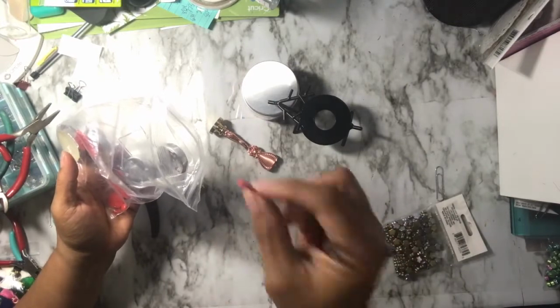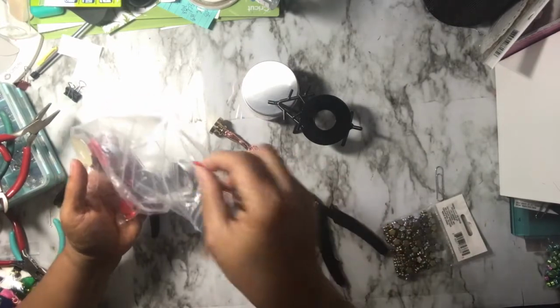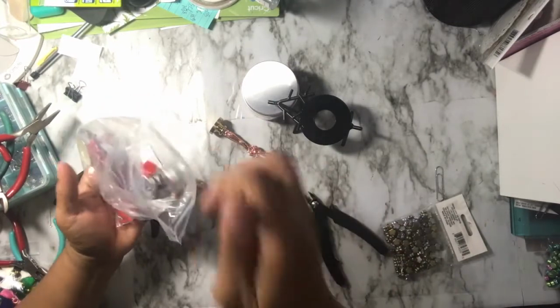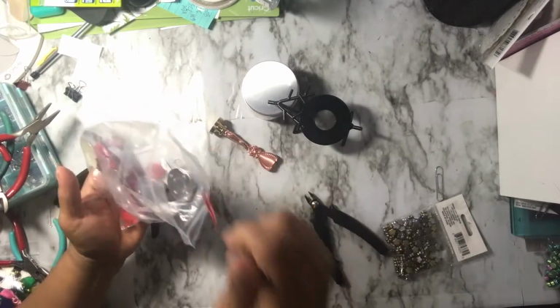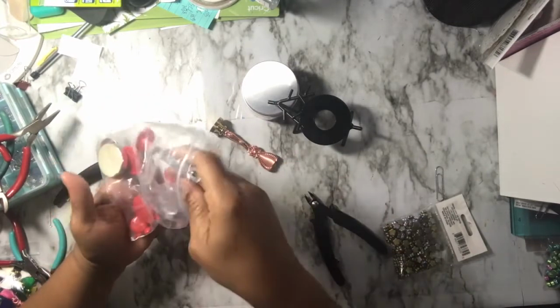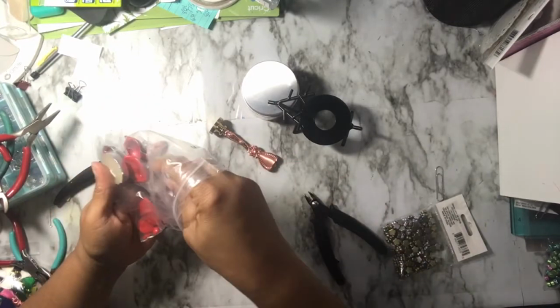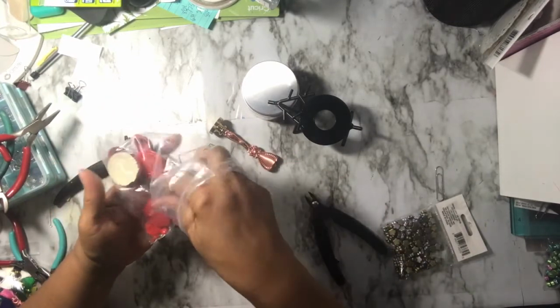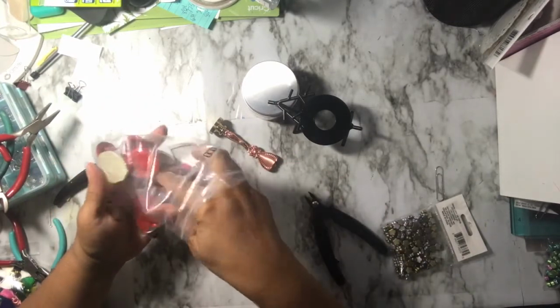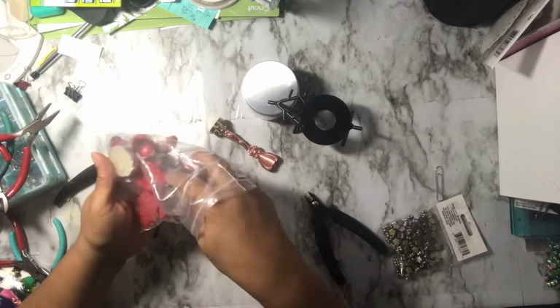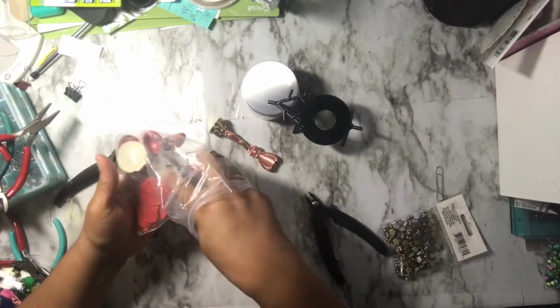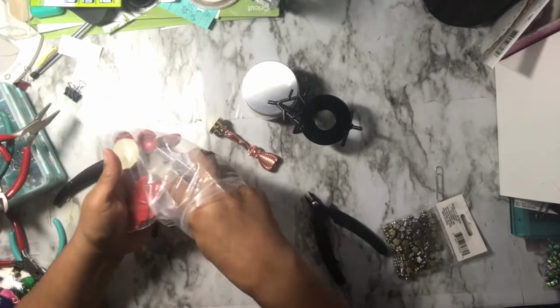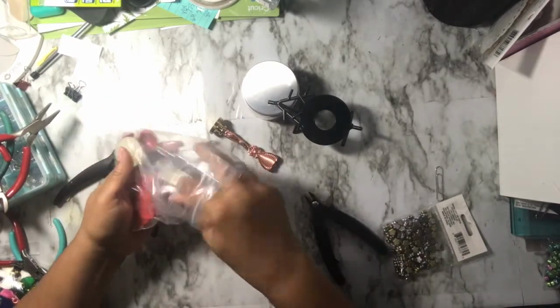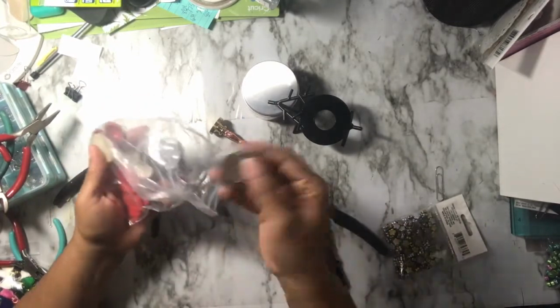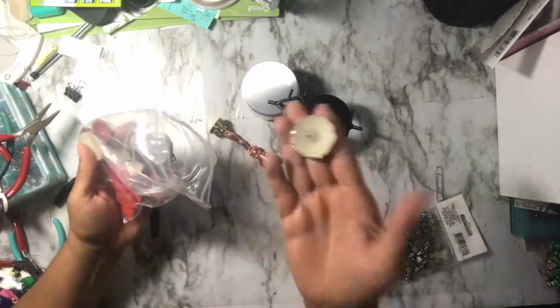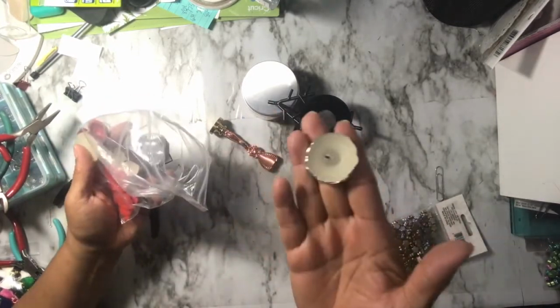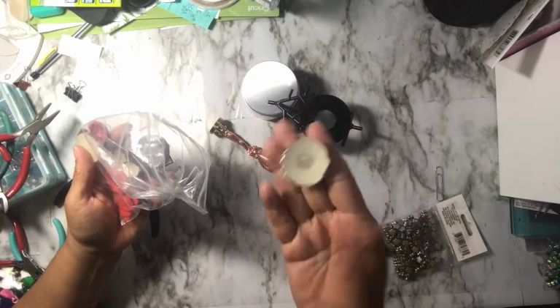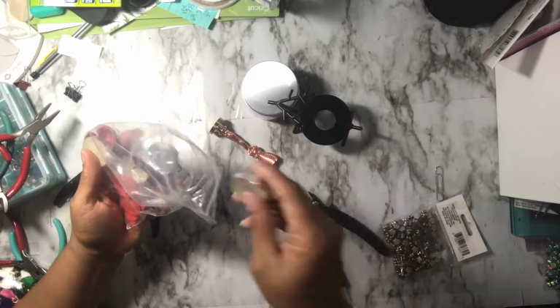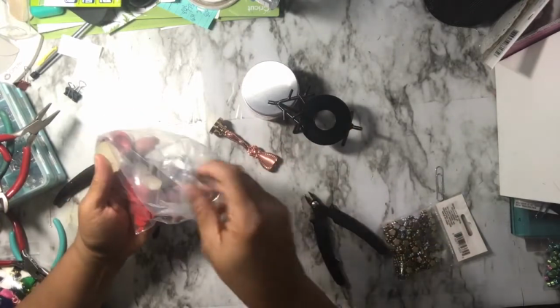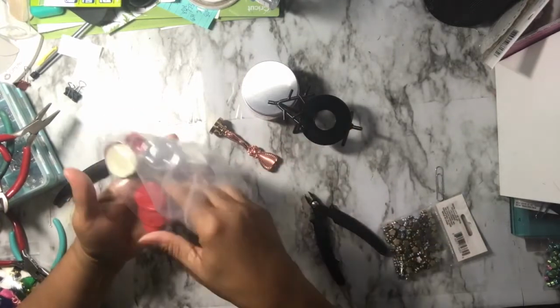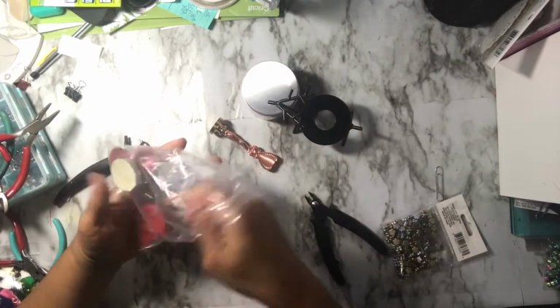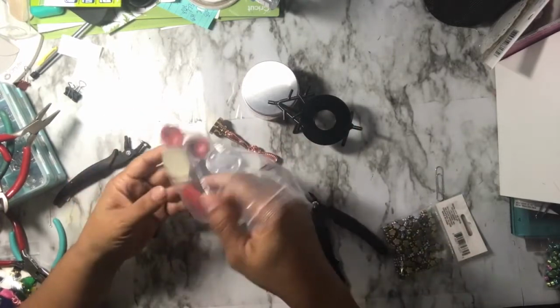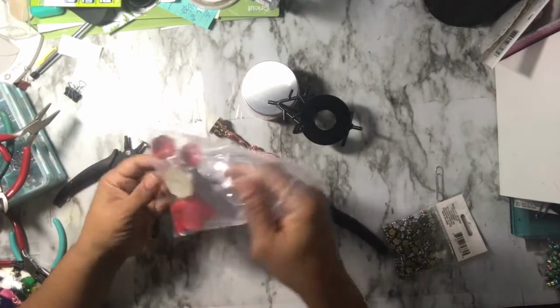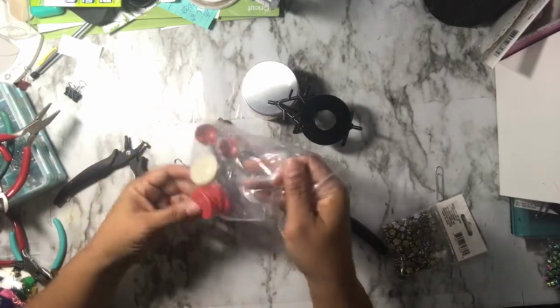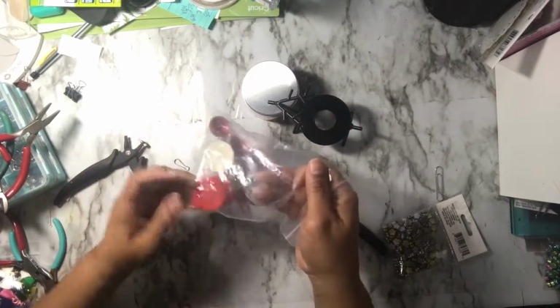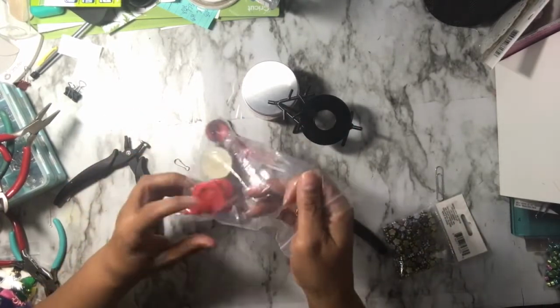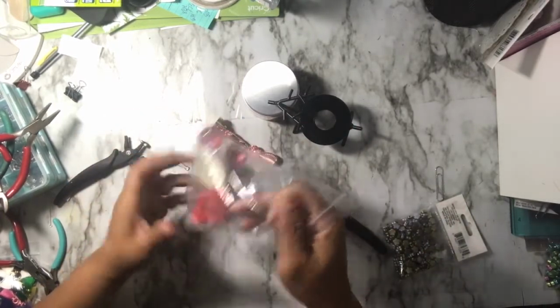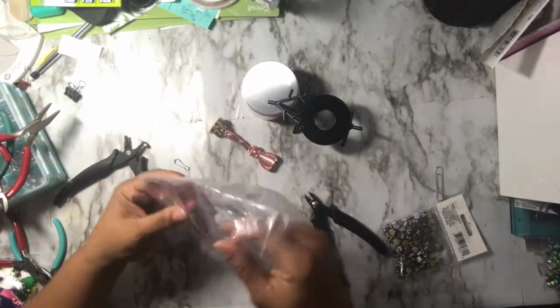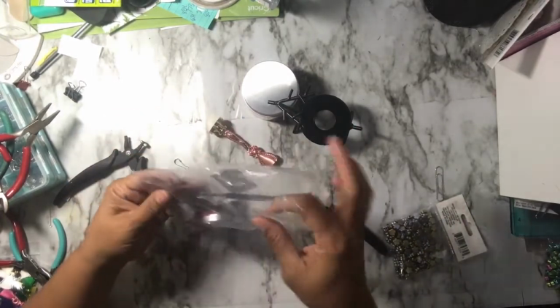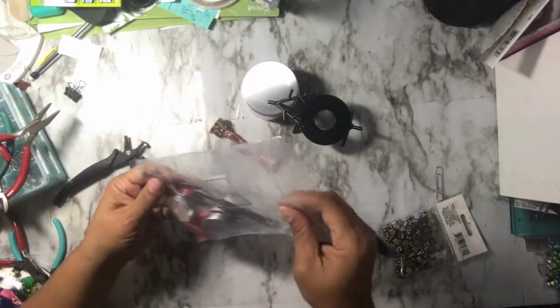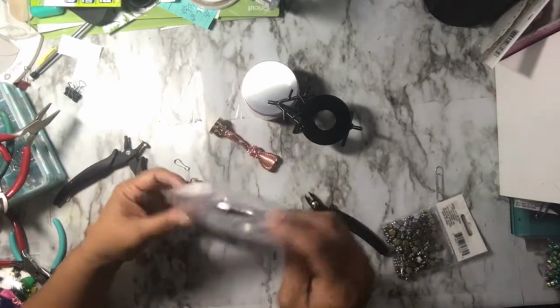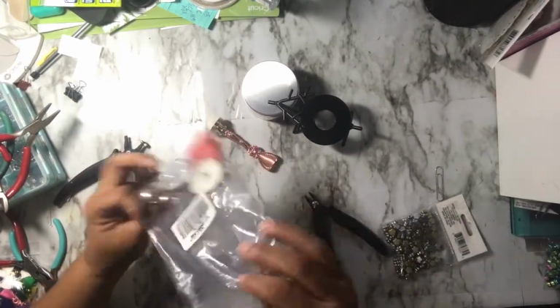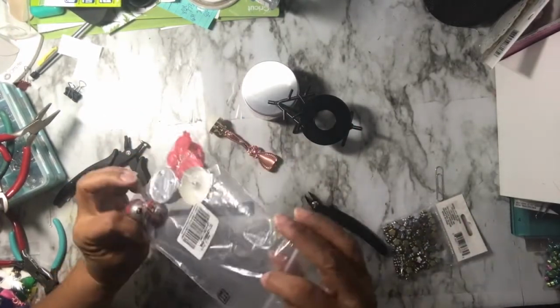You can re-melt the wax if you make a mistake, so don't throw it away. The kit also came with four tea lights. I have some of my initial ones in here that I made using the two spoons.